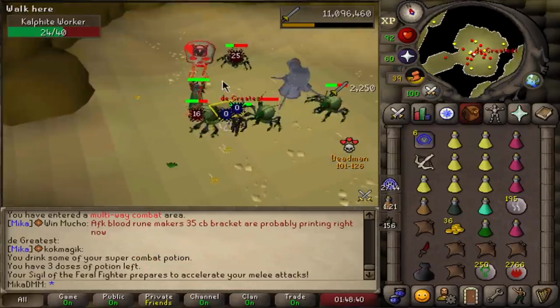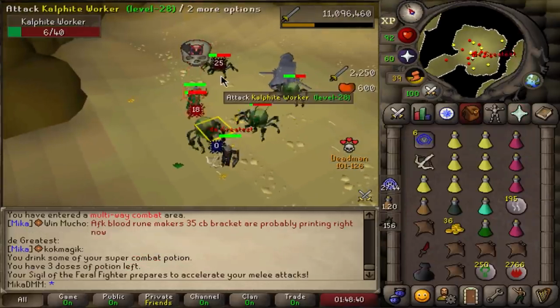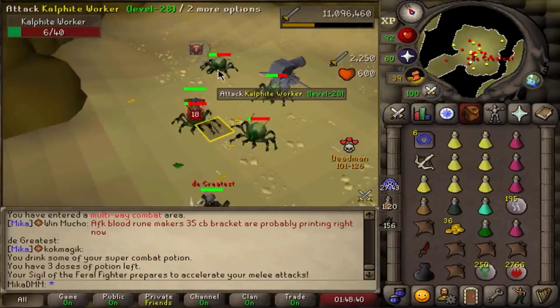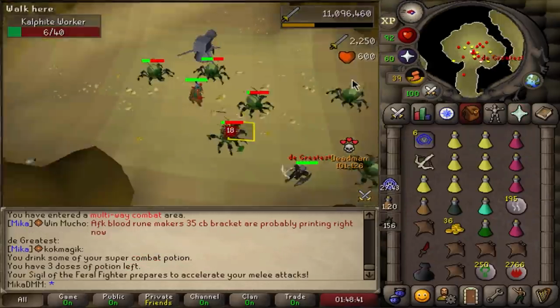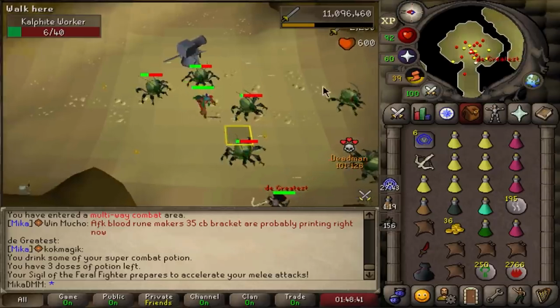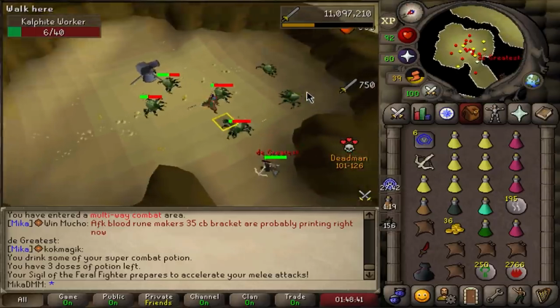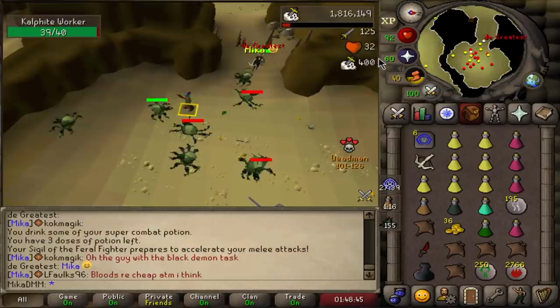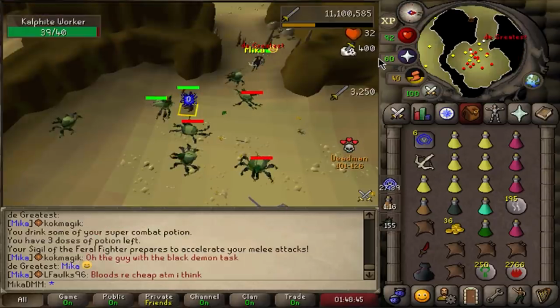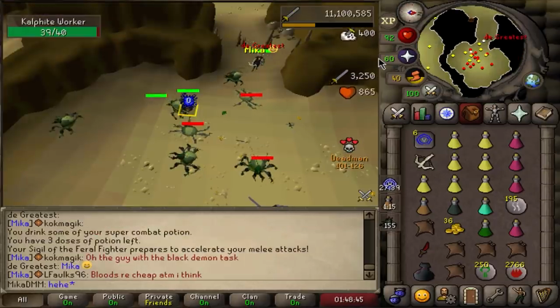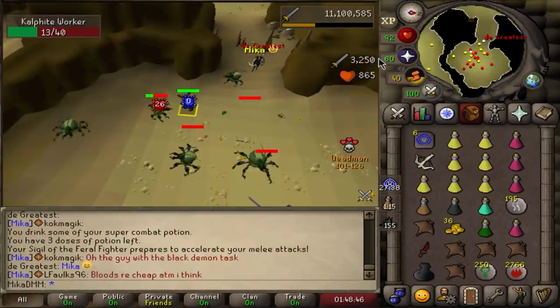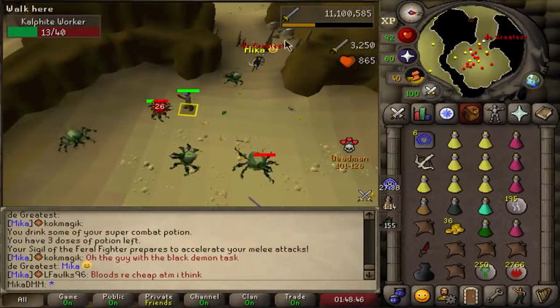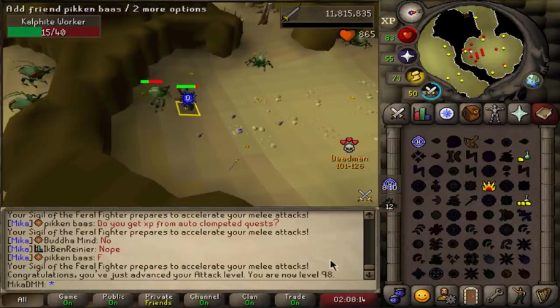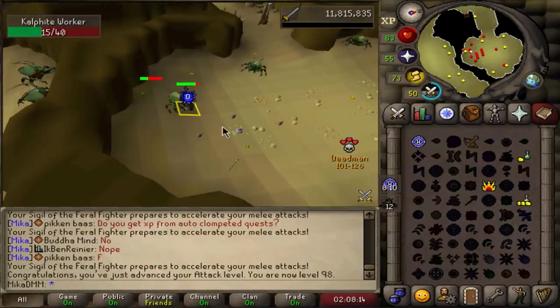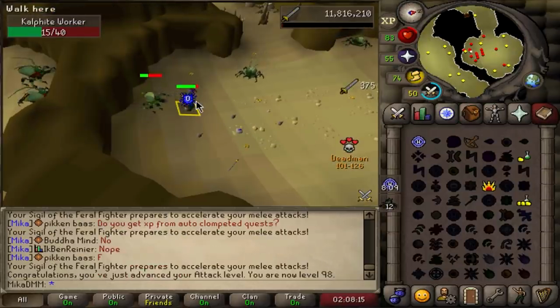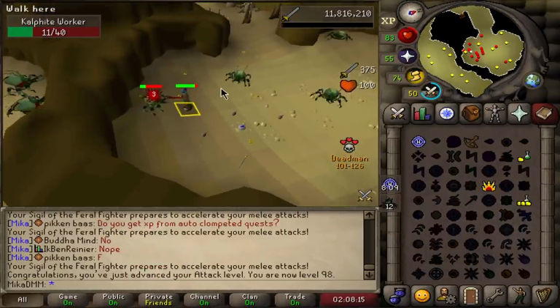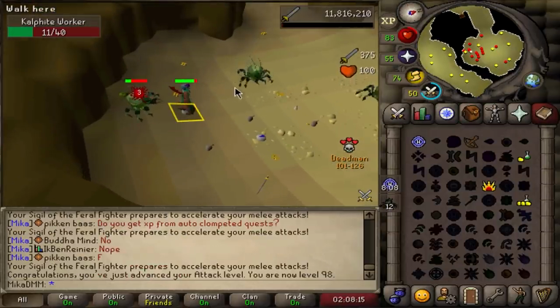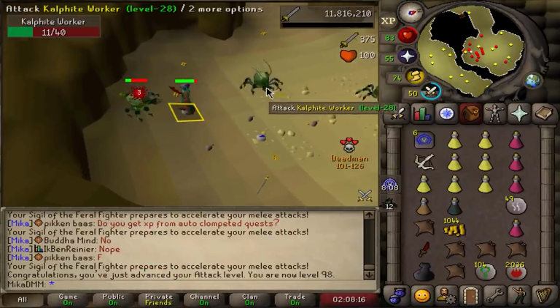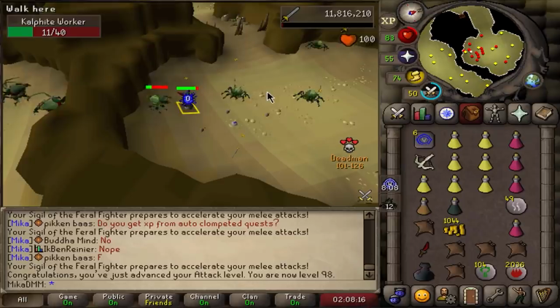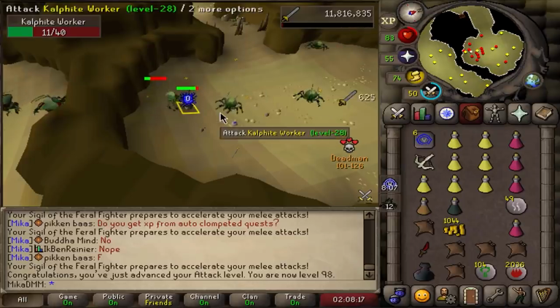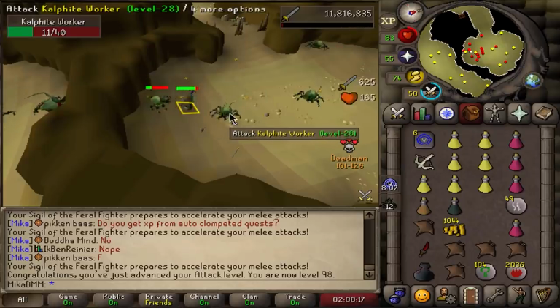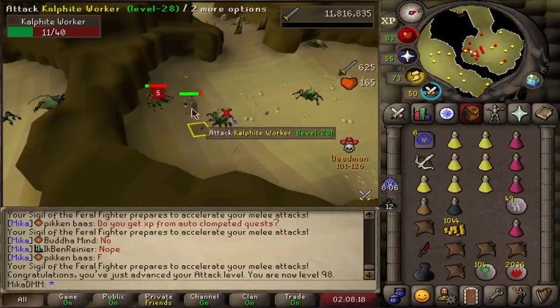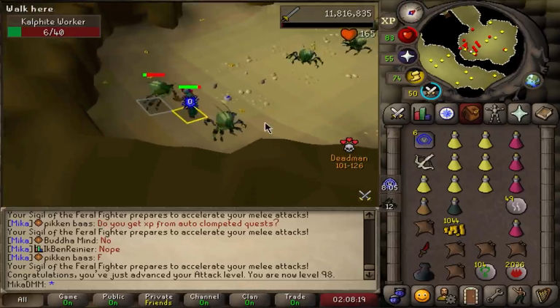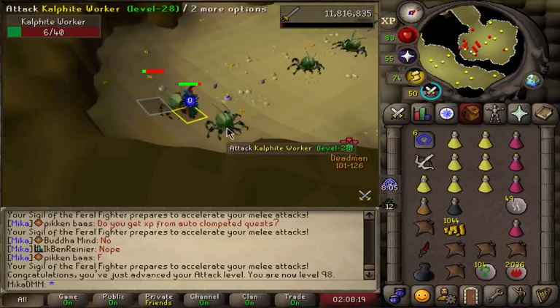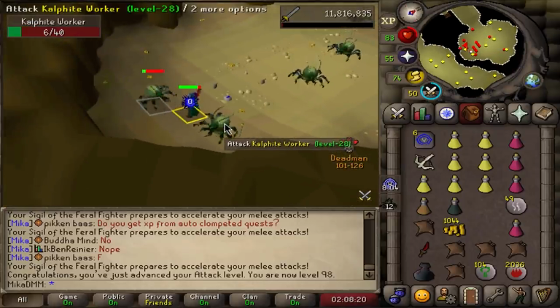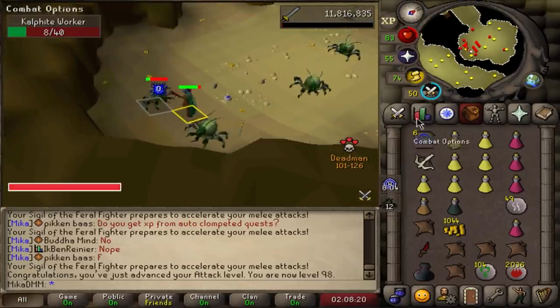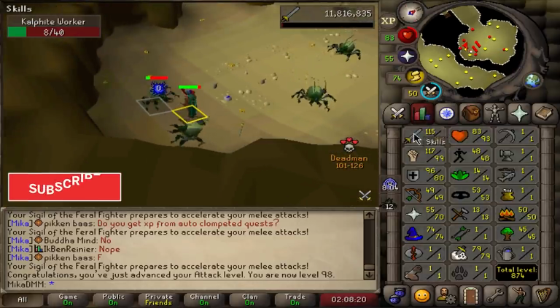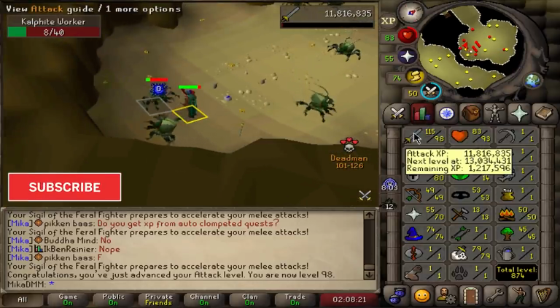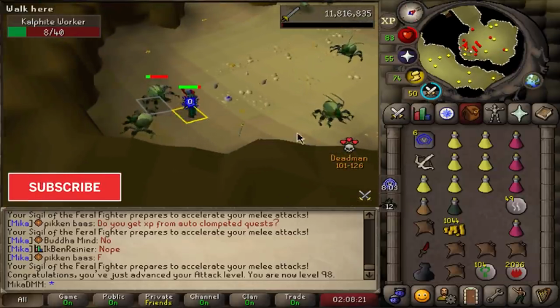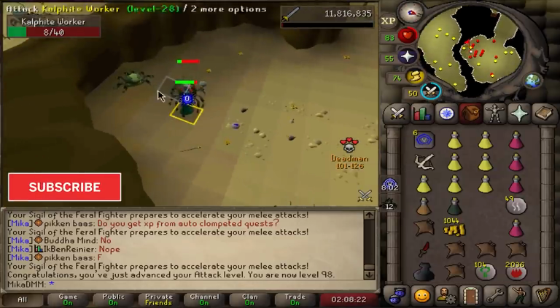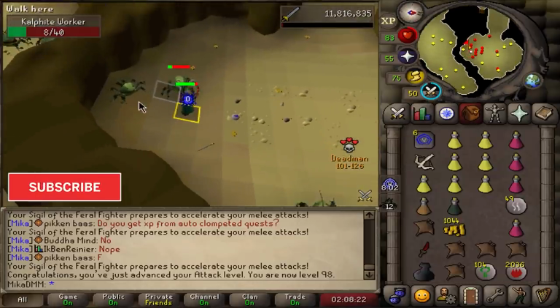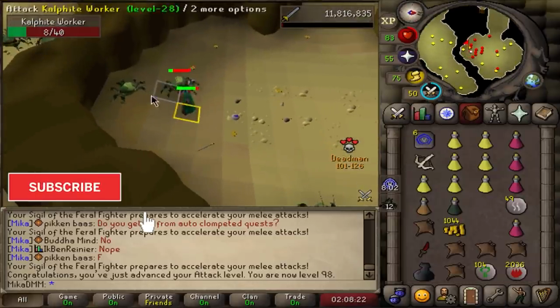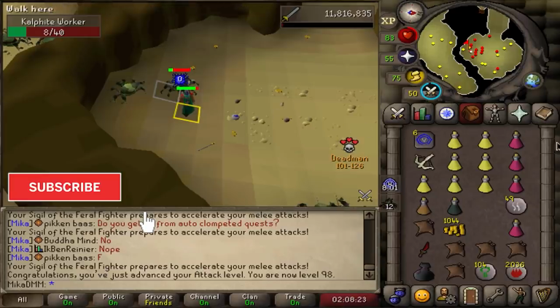He's scared of me. It's Calphites. 98 attack — coming in at Calphites, 11 left to go. Hopefully we don't die. But one more level to go. If we get a good task, that should be it really.